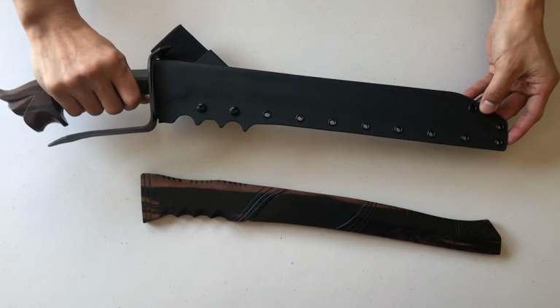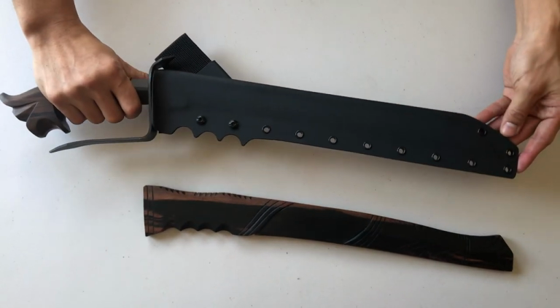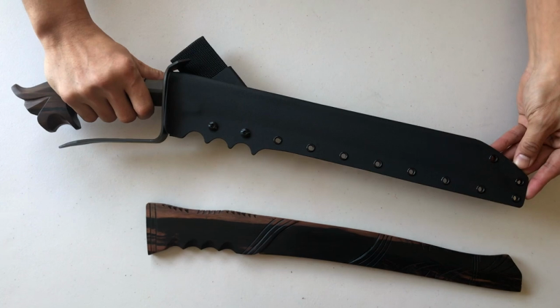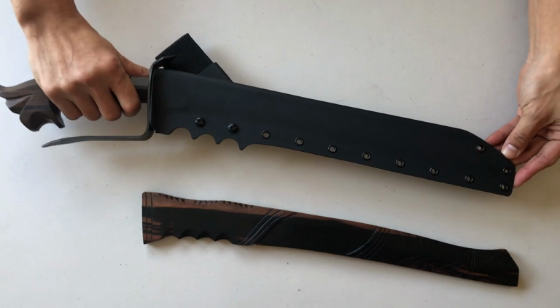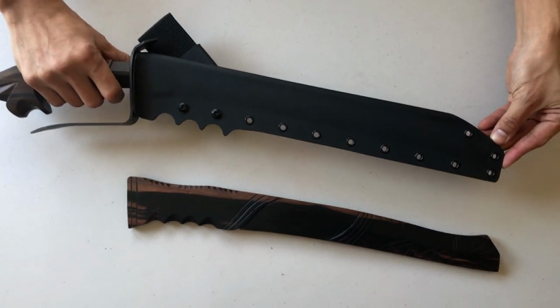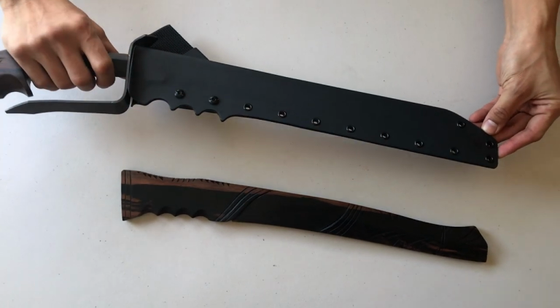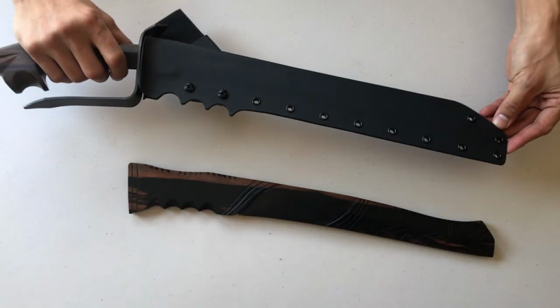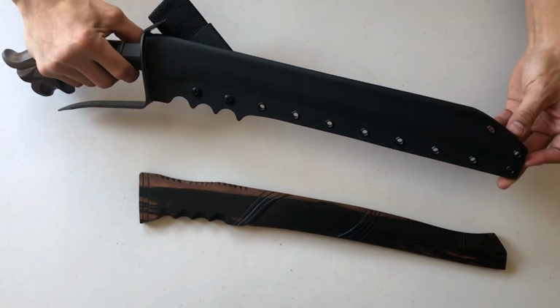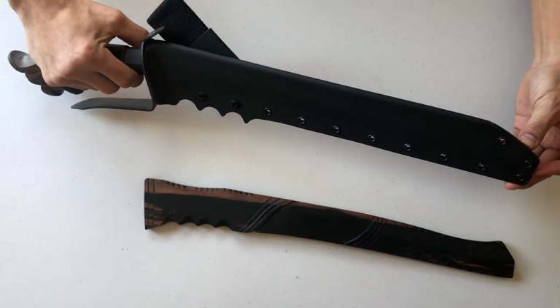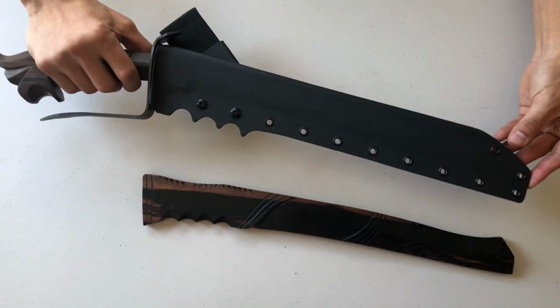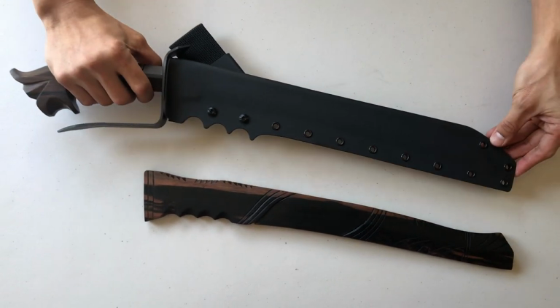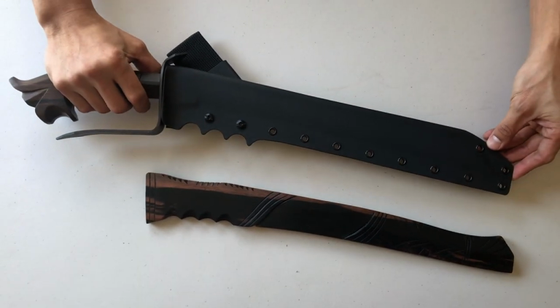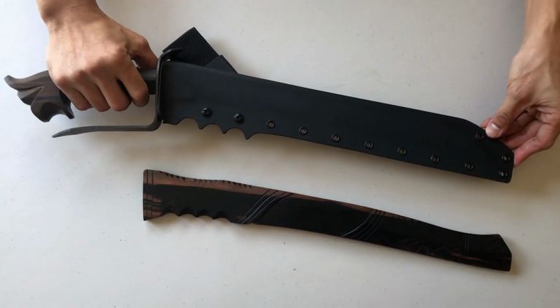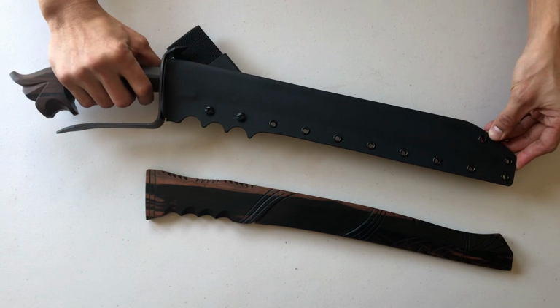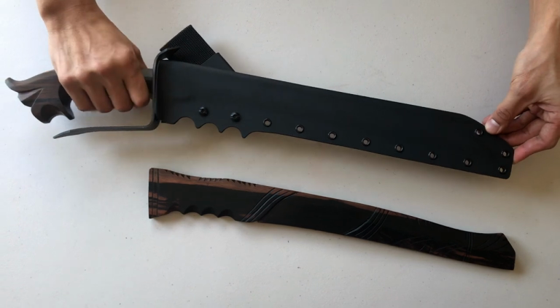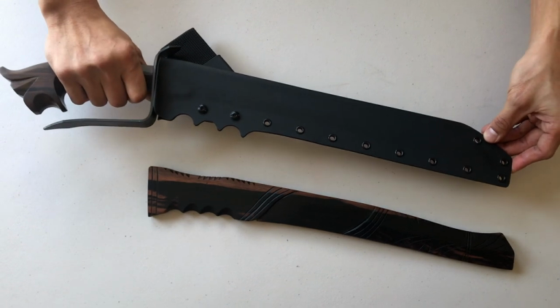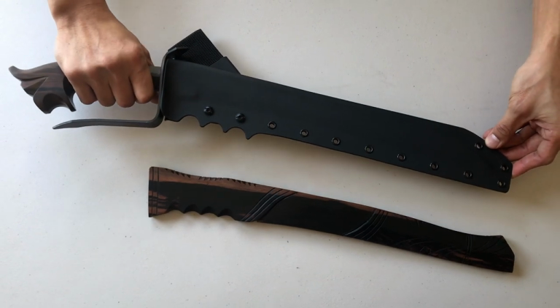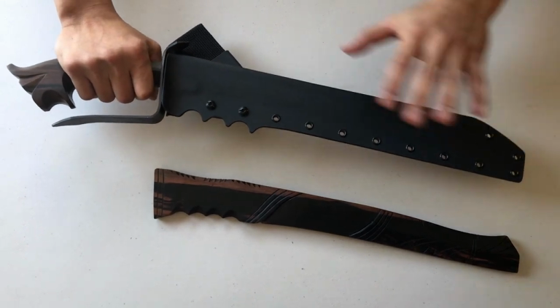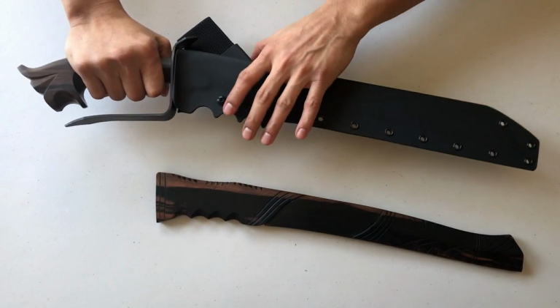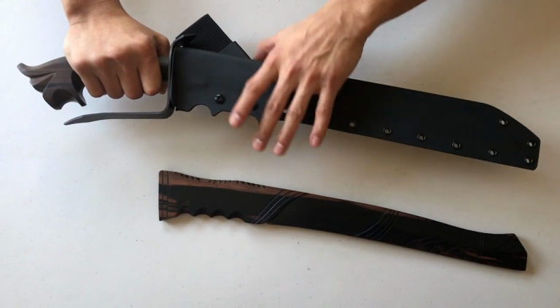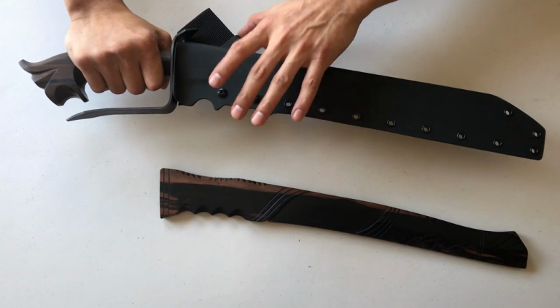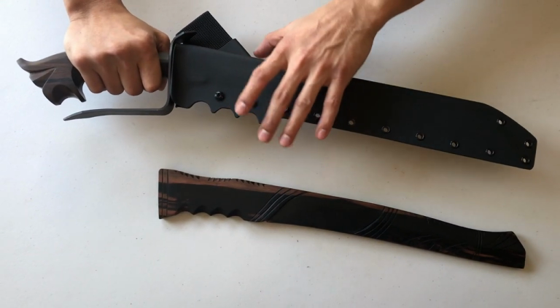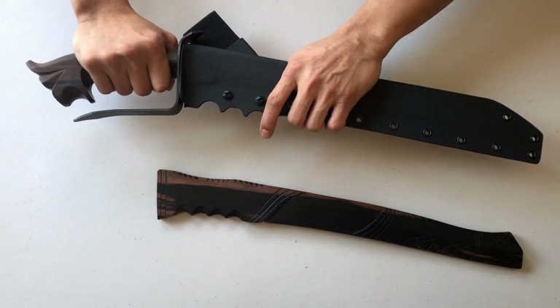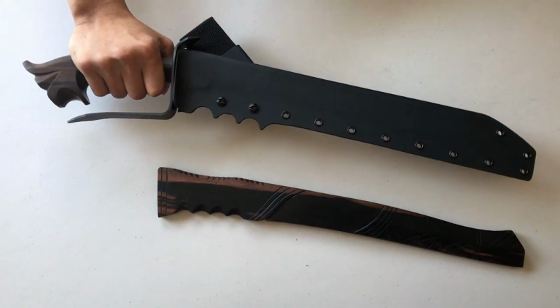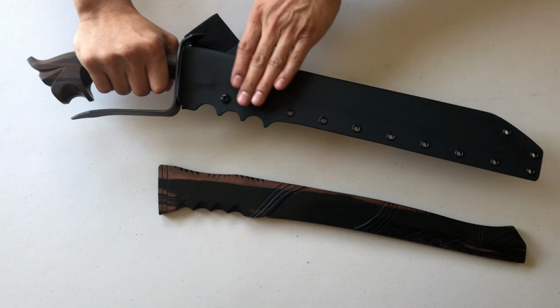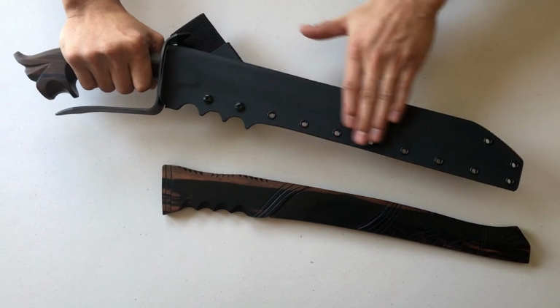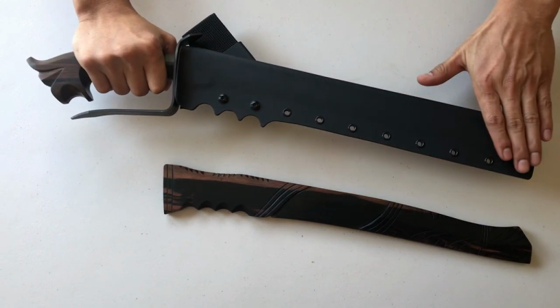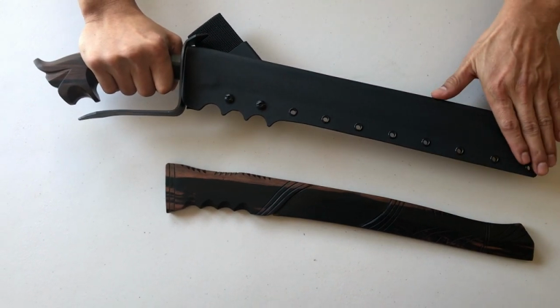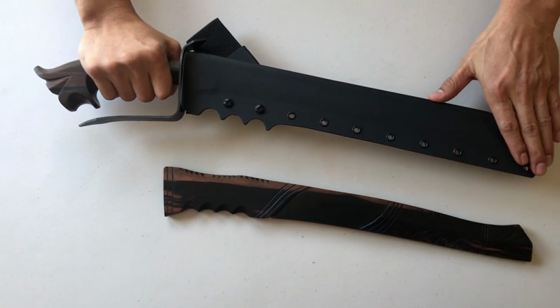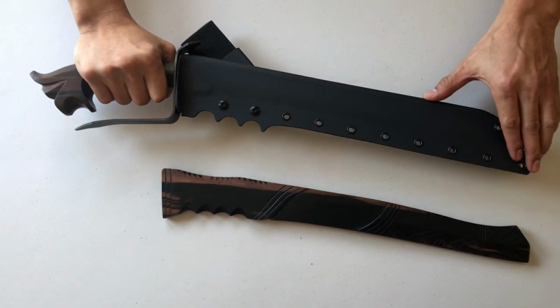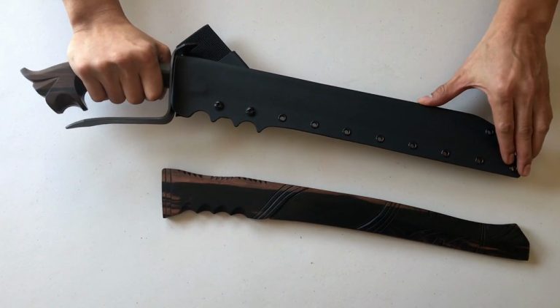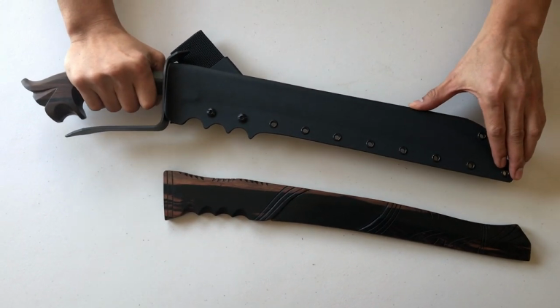These customized scabbards are handmade by Matt over at Valhalla Custom Kydex in New York. We have an exclusive deal. Beautiful work — he pays attention to every single one of our blades so that these fit perfectly into each of your weapons.